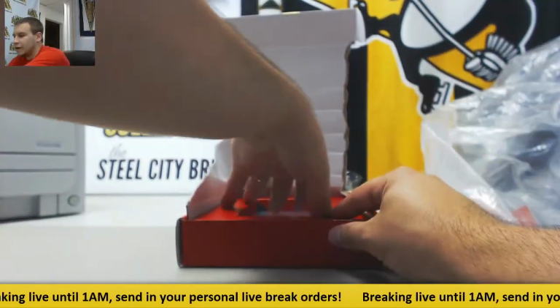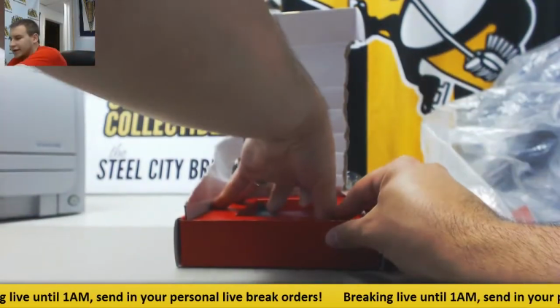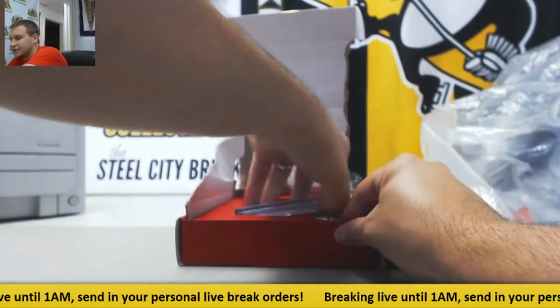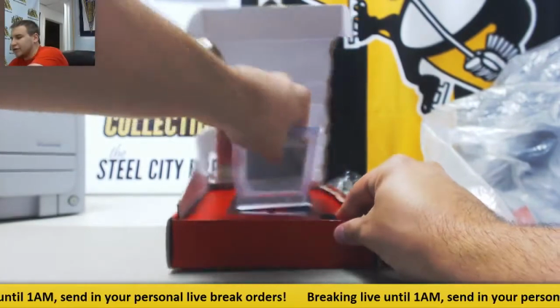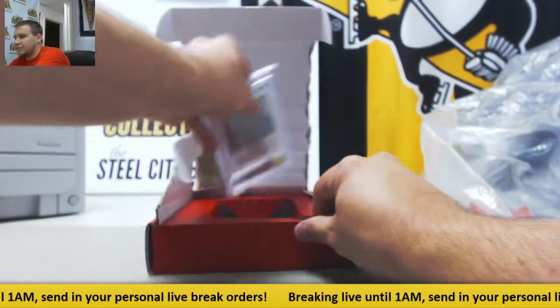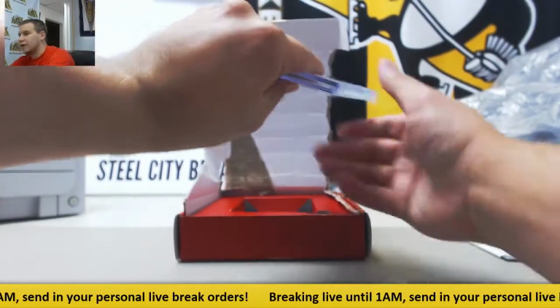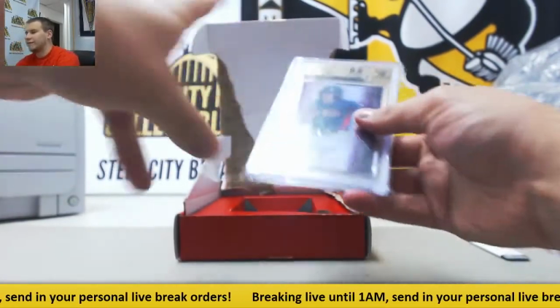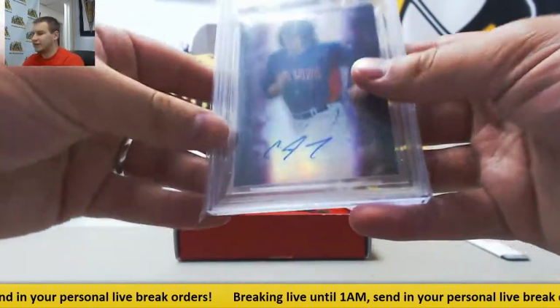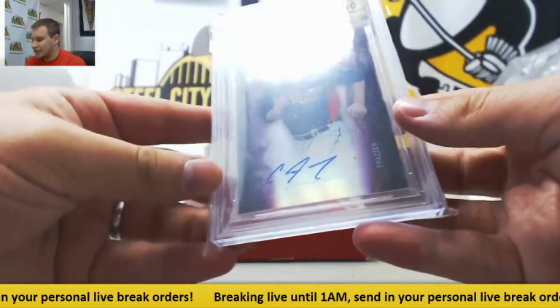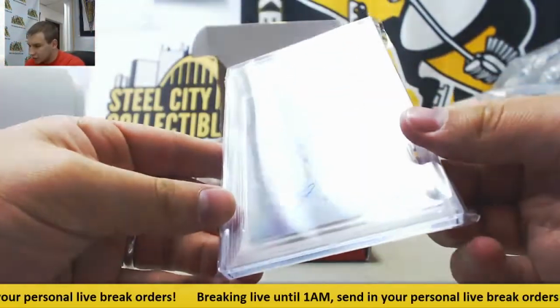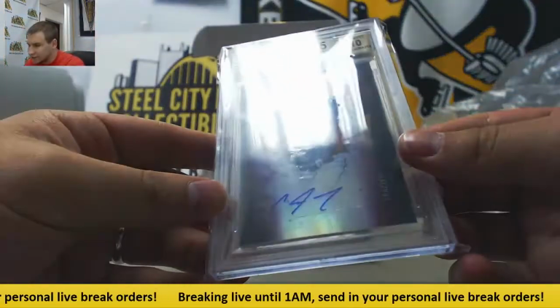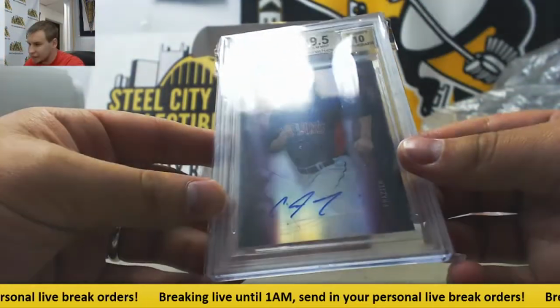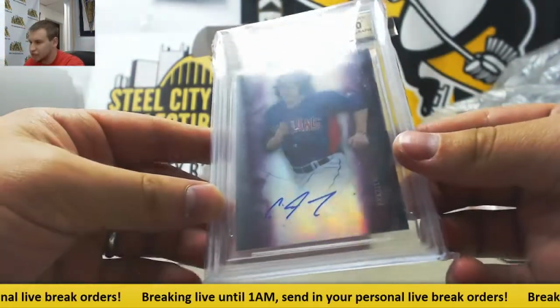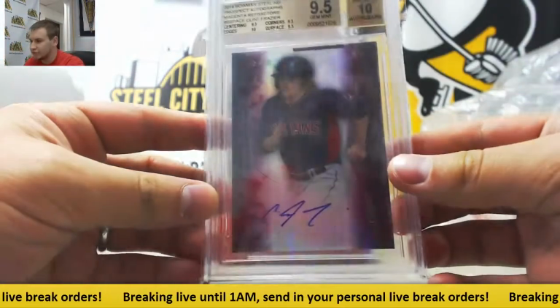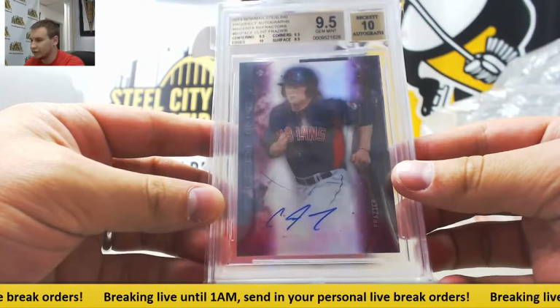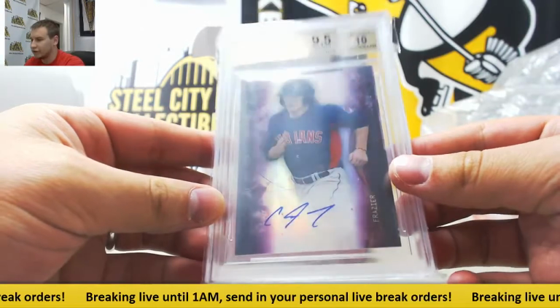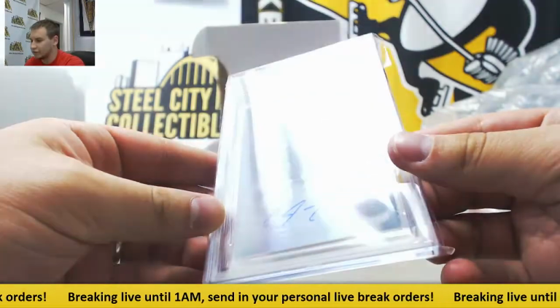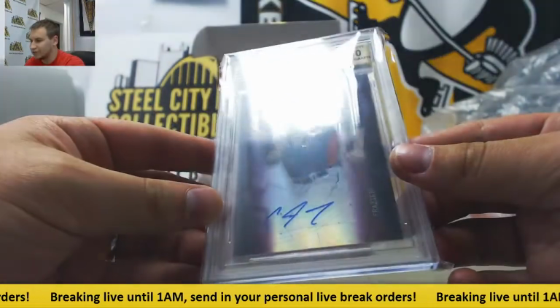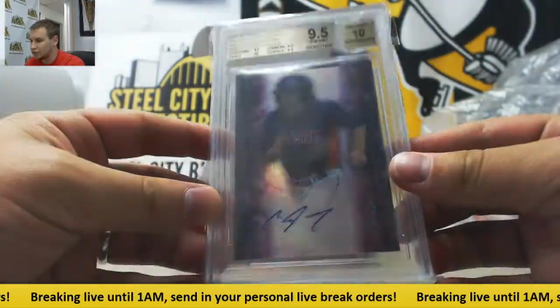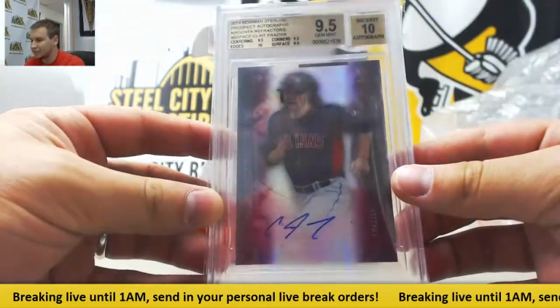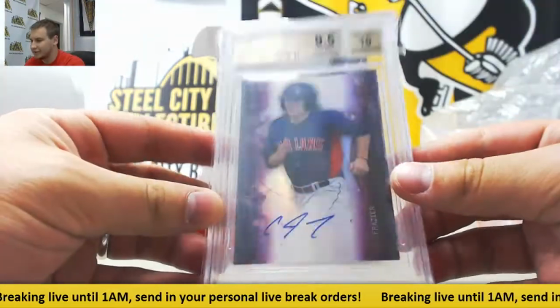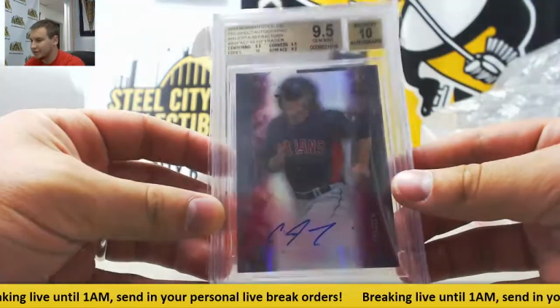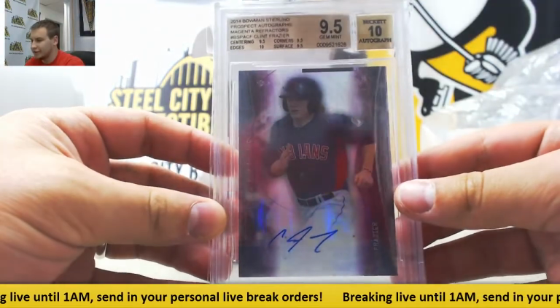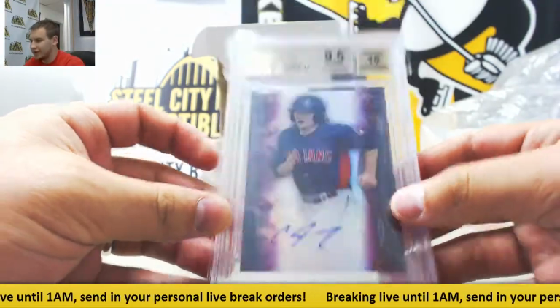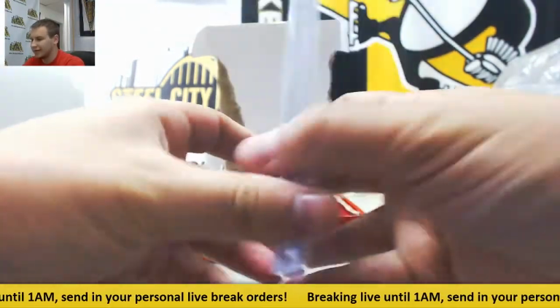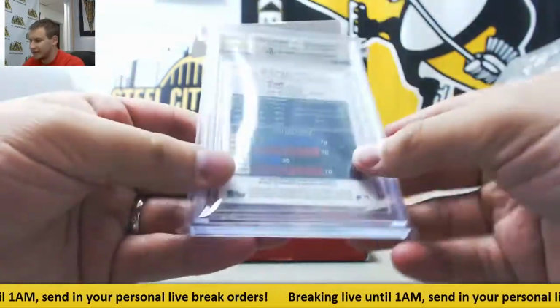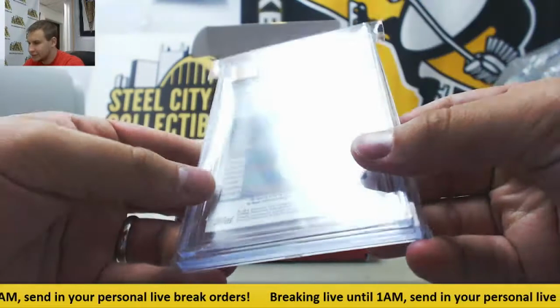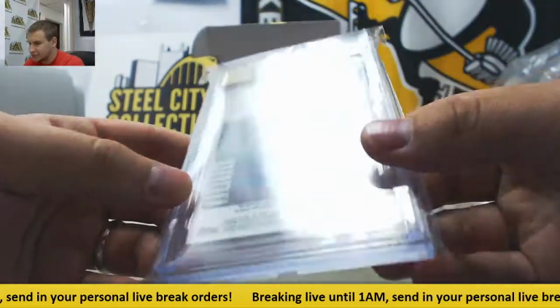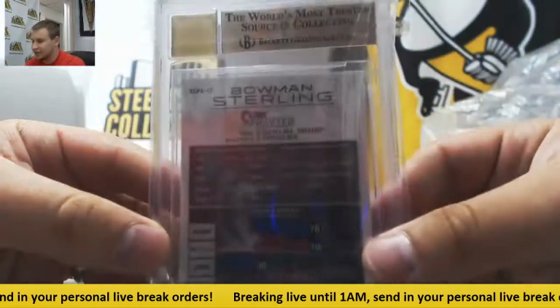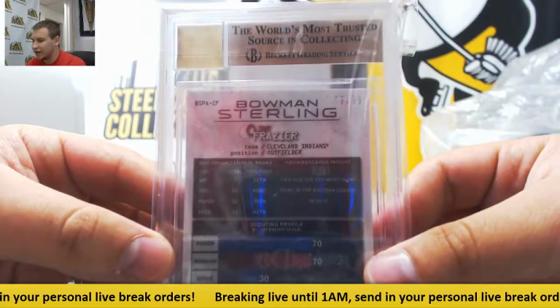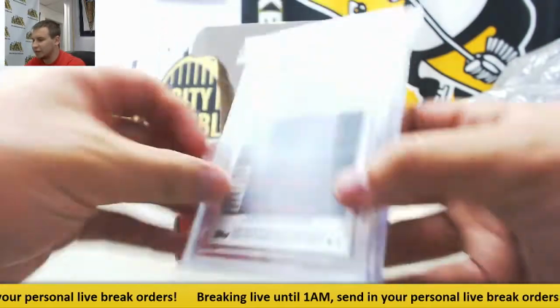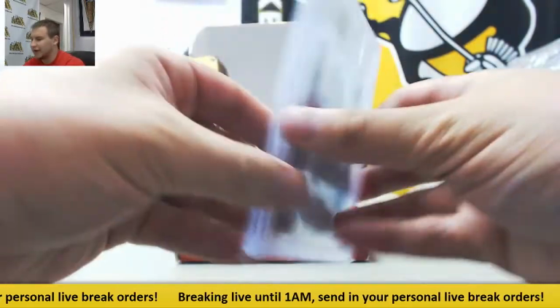And your second card — 9.5 gem with a 10 auto. Clint Frazier Magenta Refractor Auto from Bowman Sterling 2014. Three 9.5s and a 10. That's serial number 79 of 99.